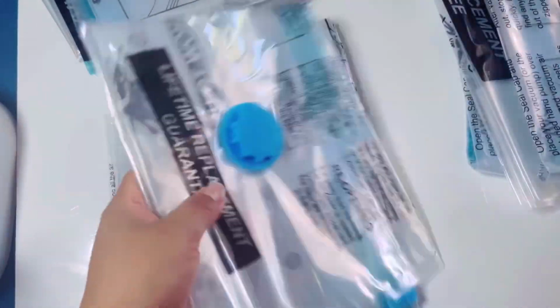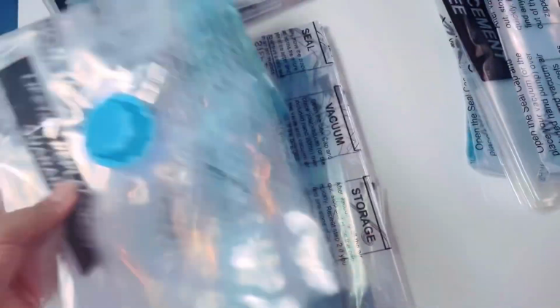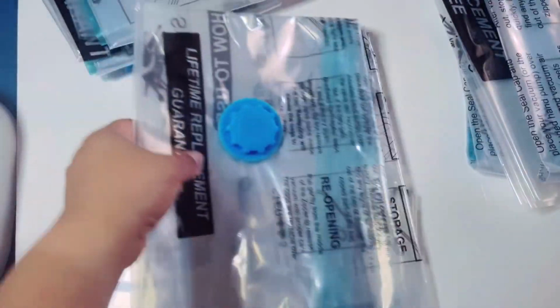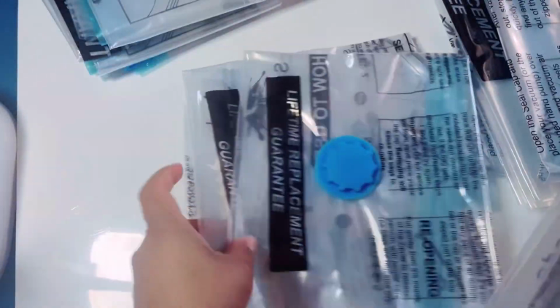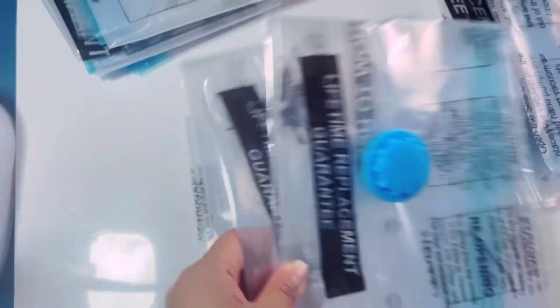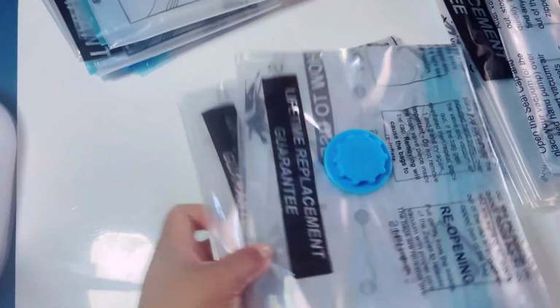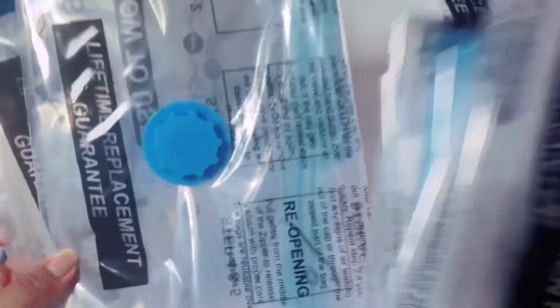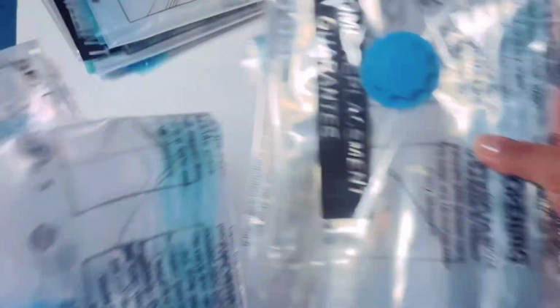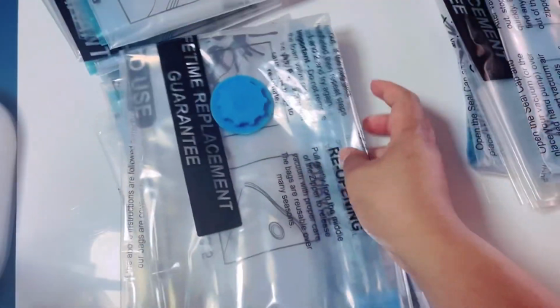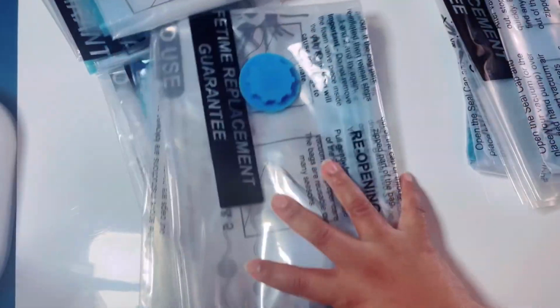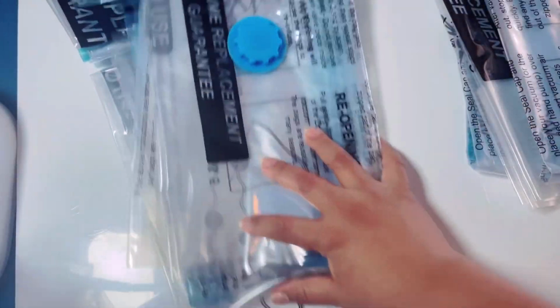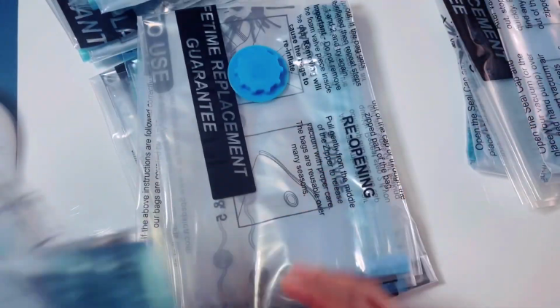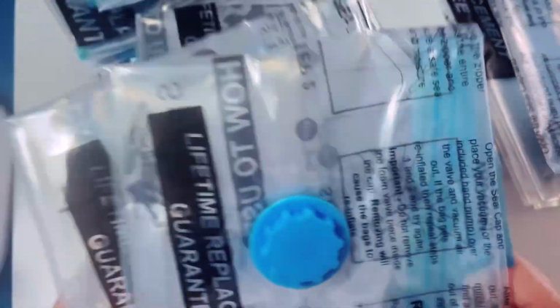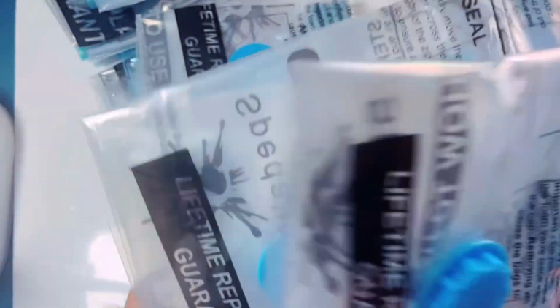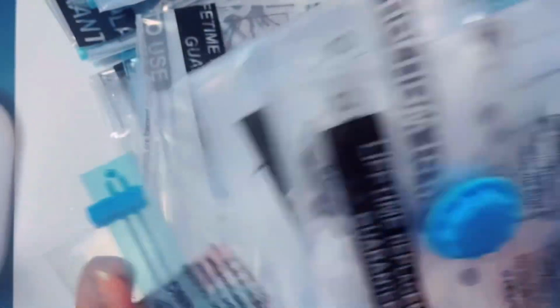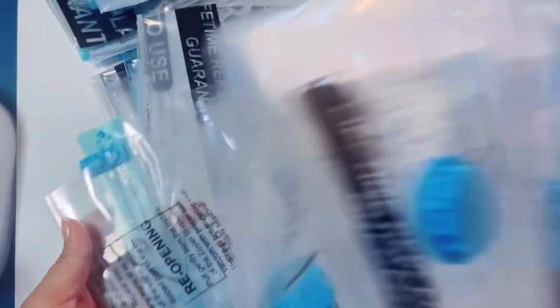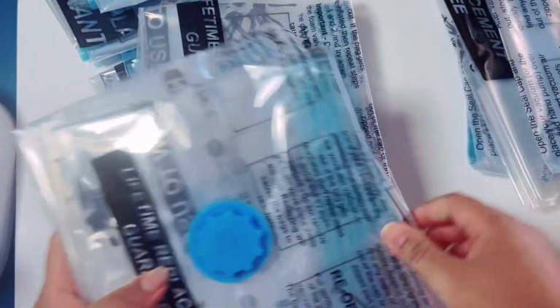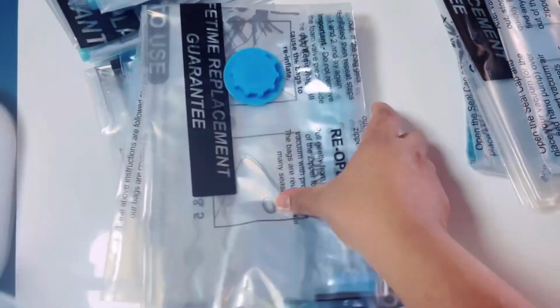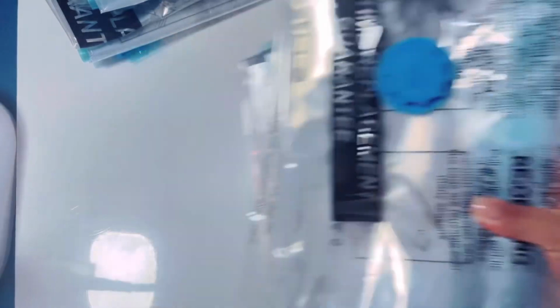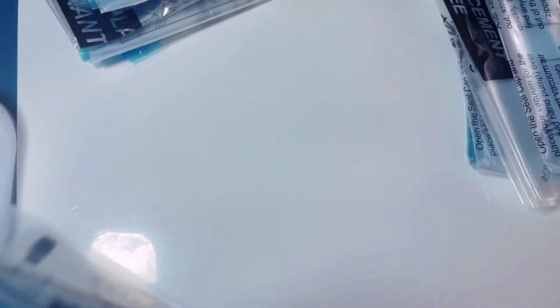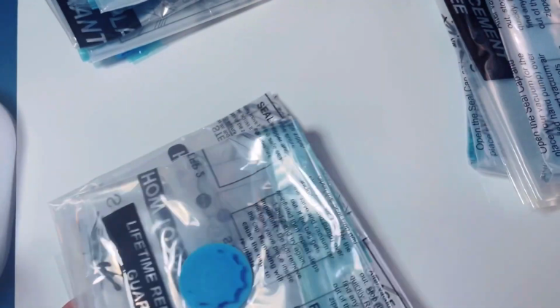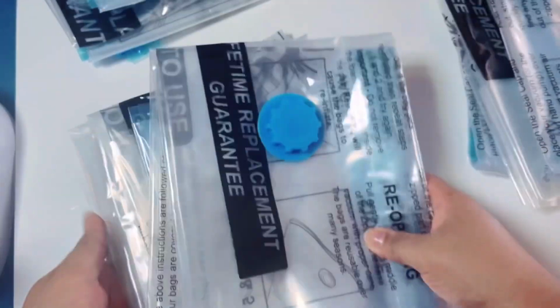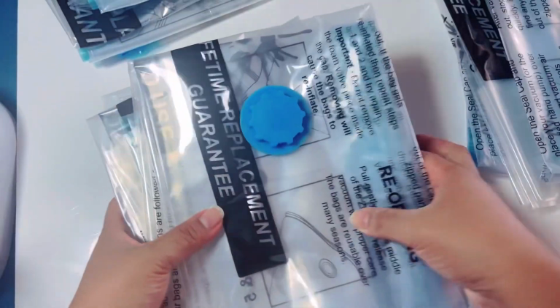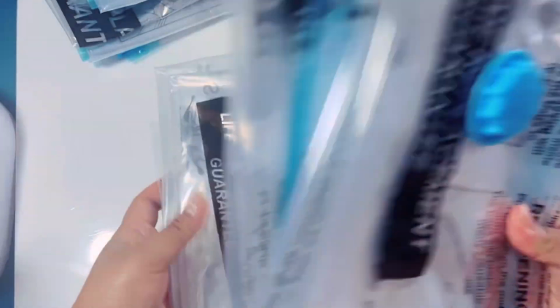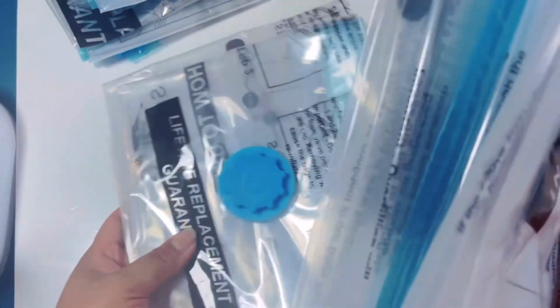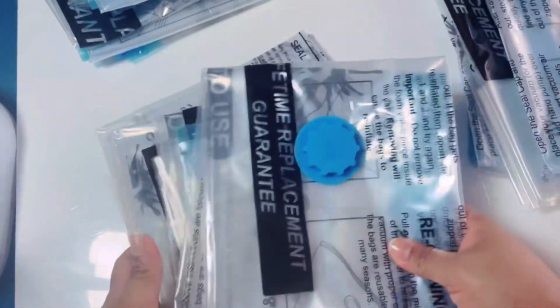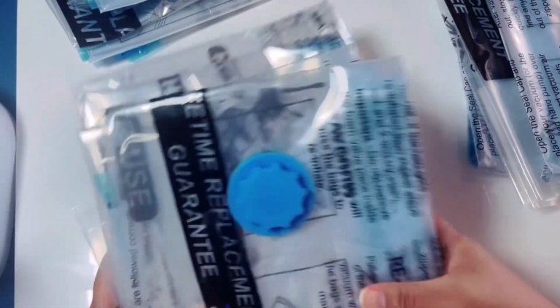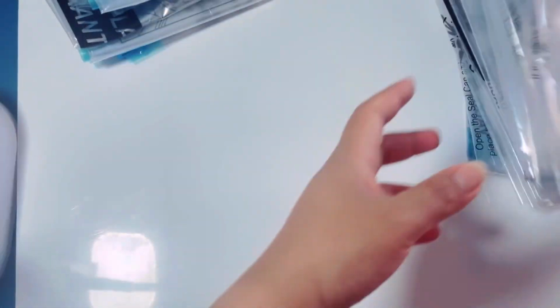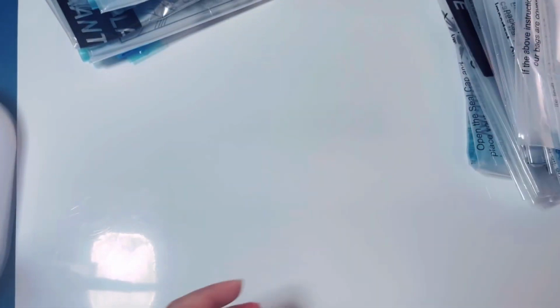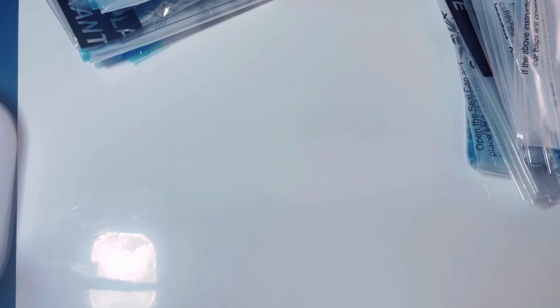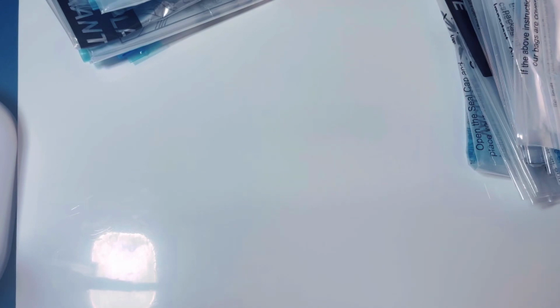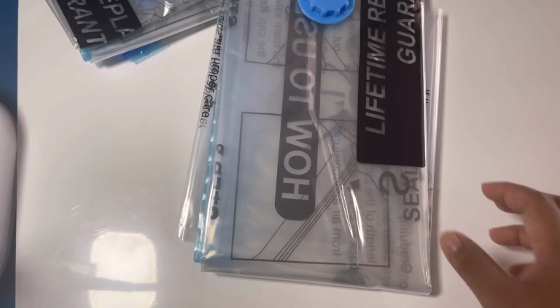I think this is the medium size and this is the small one. So there you have it — three of each size. Let's start with the jumbo one.